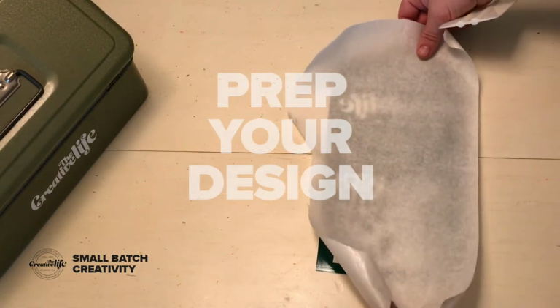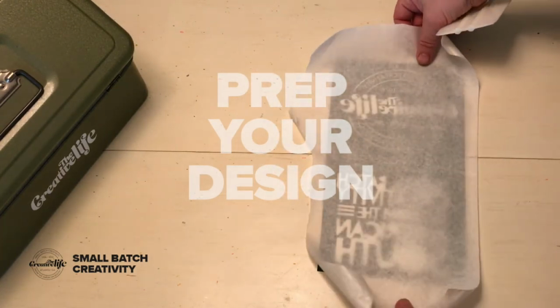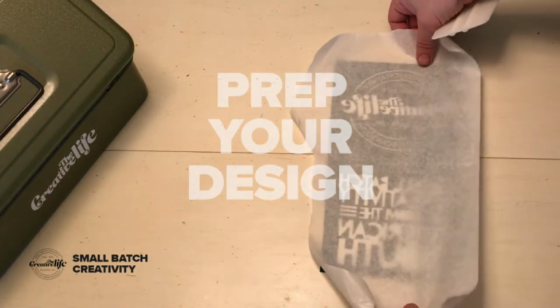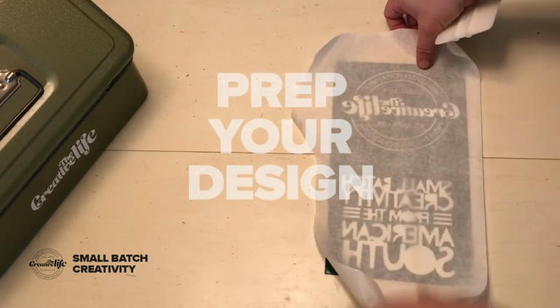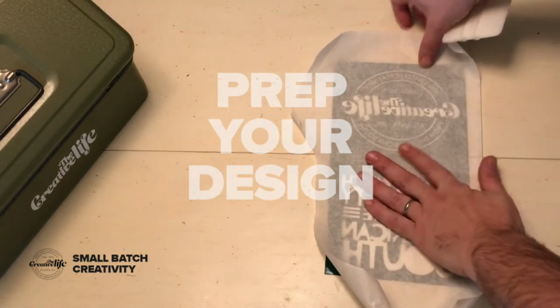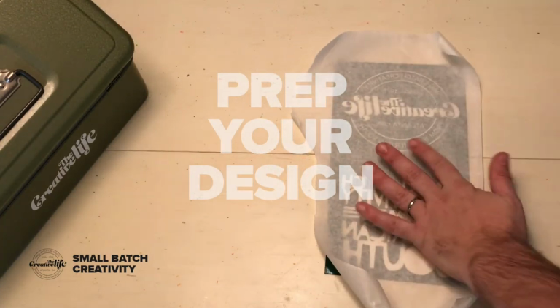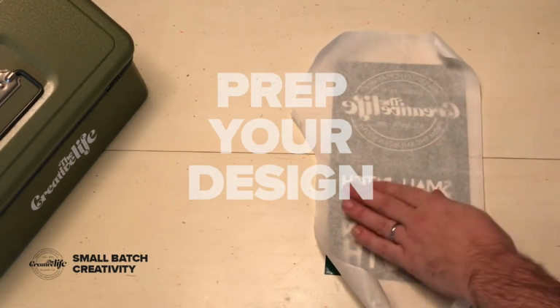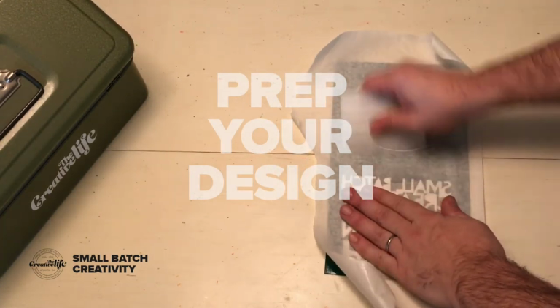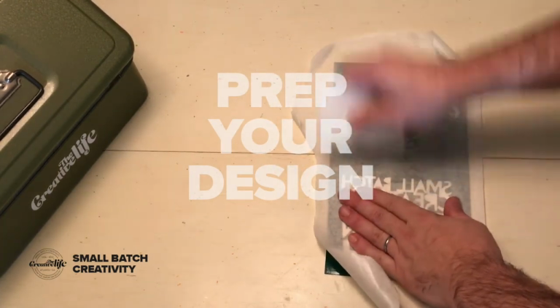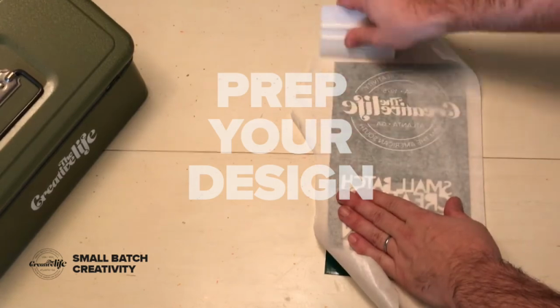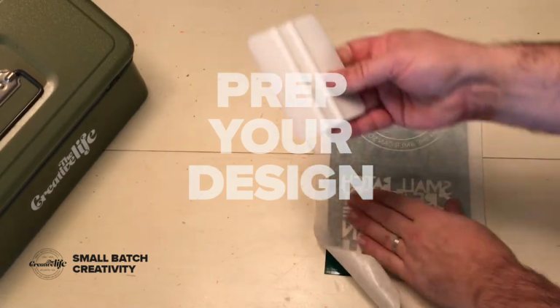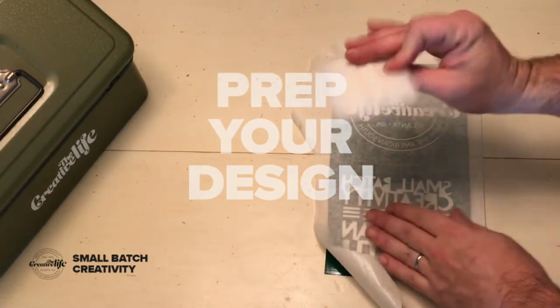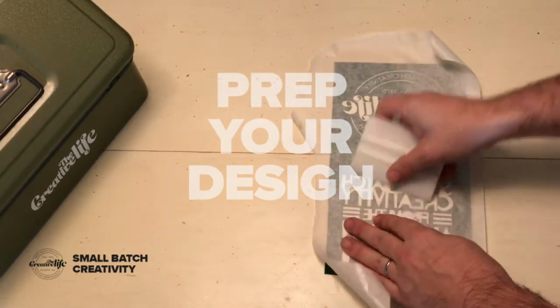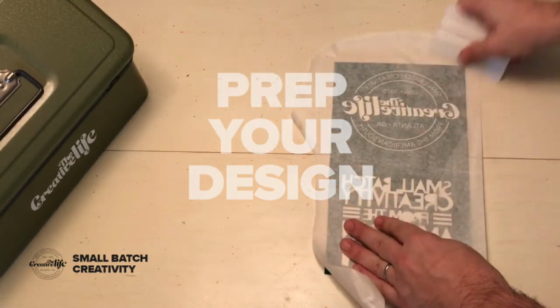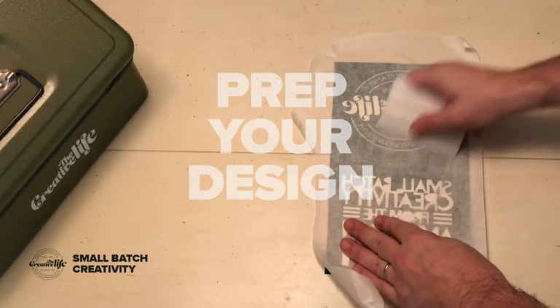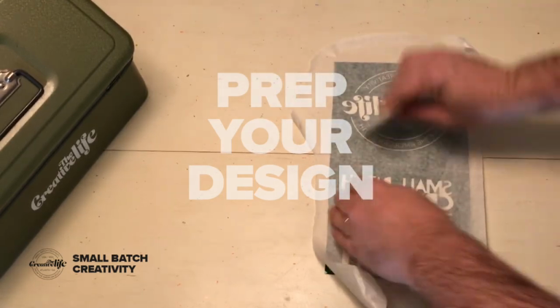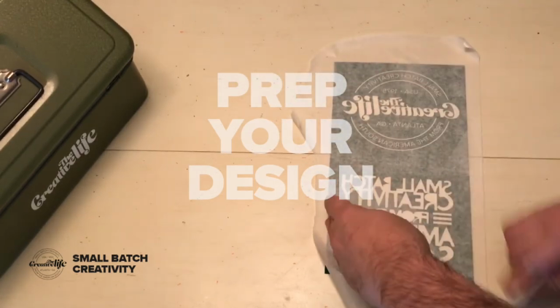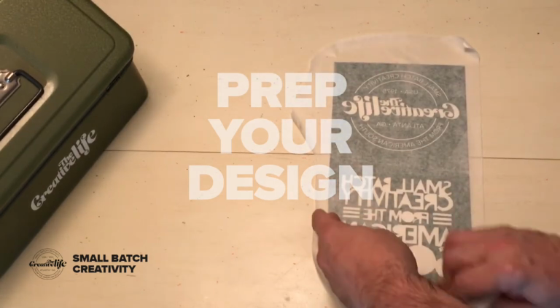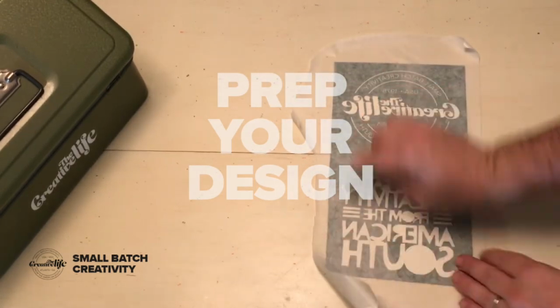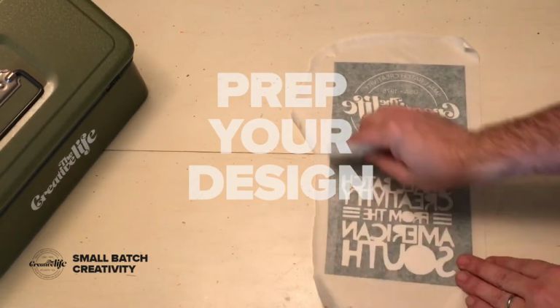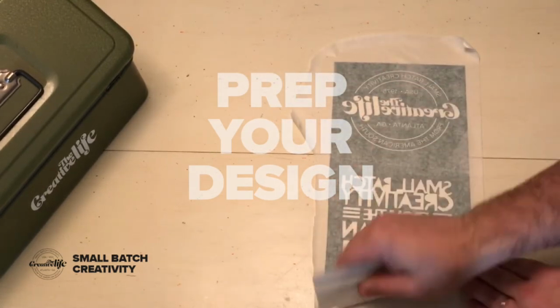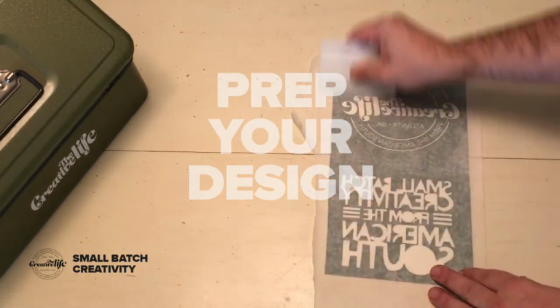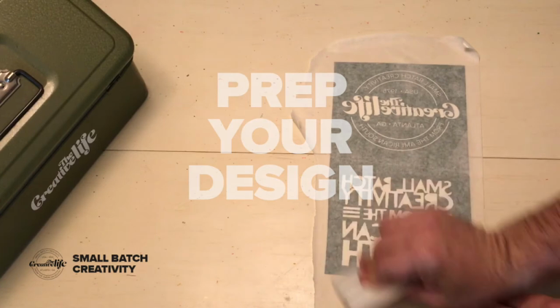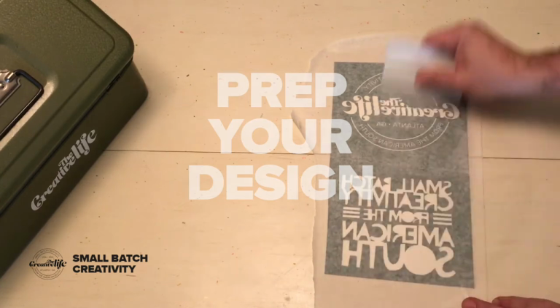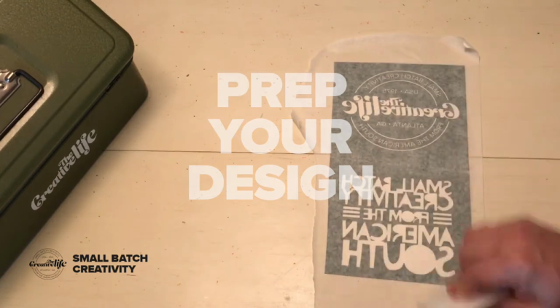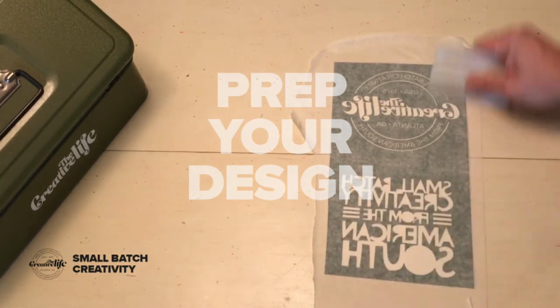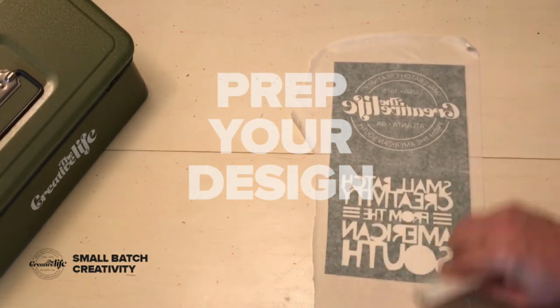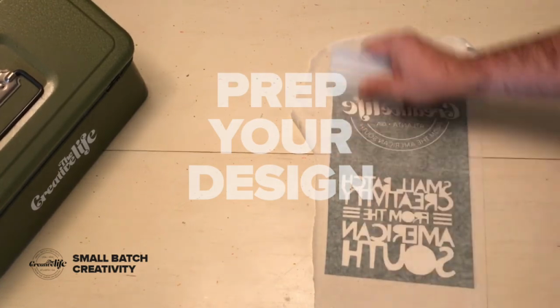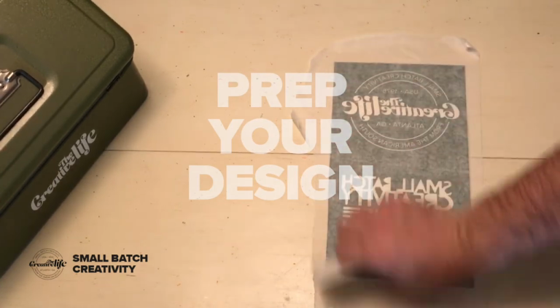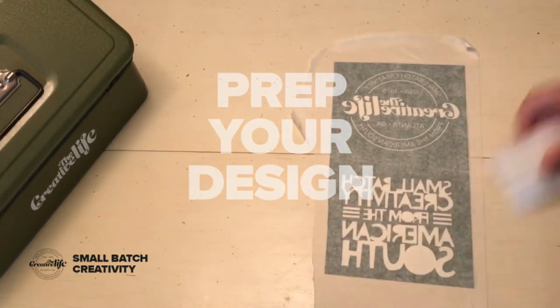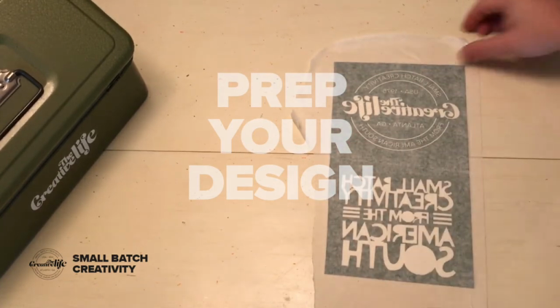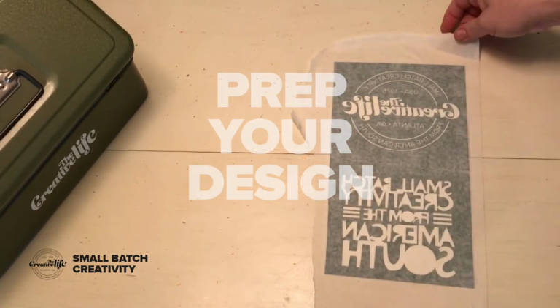You can stick tape over the top of it, or you can get contact paper at your local store. You just want to spread it on, because this is how you're going to stick it on the plexiglass.